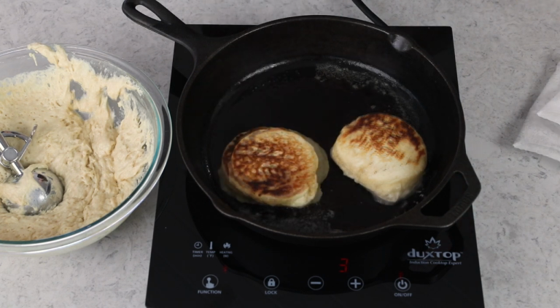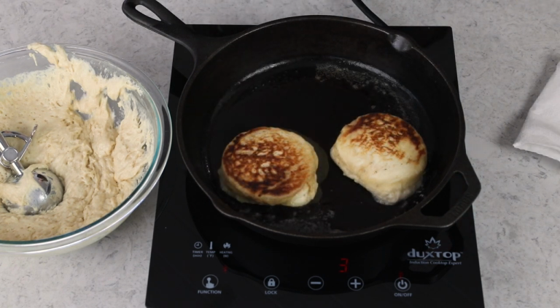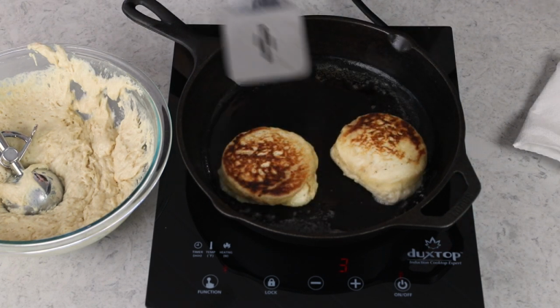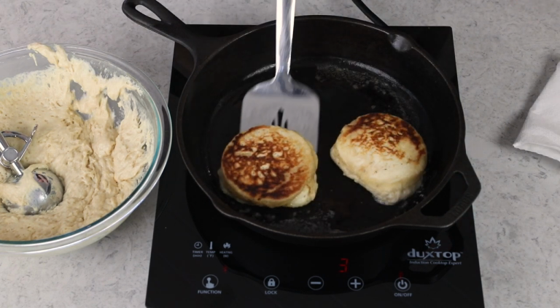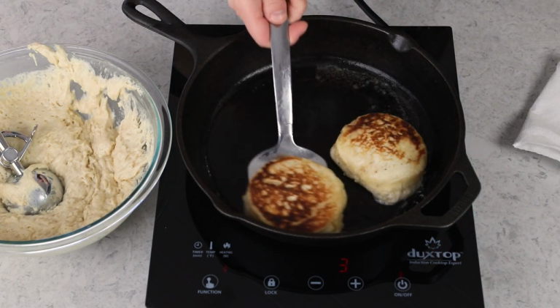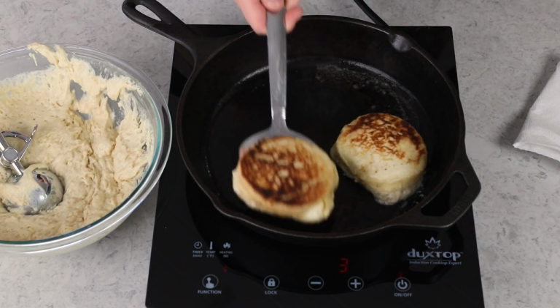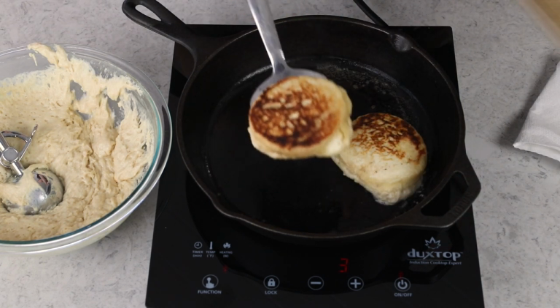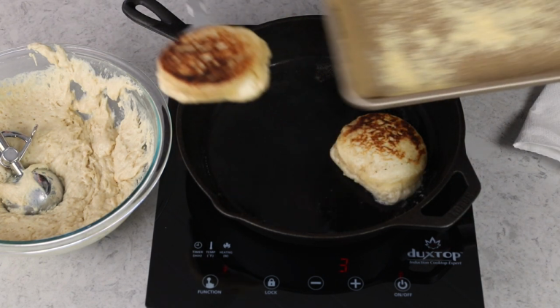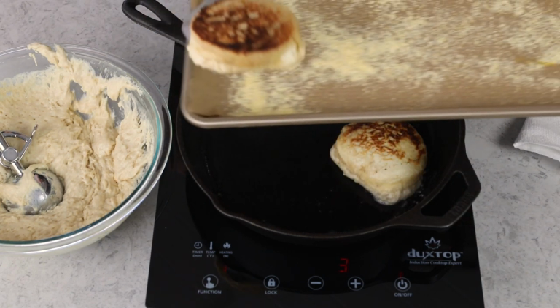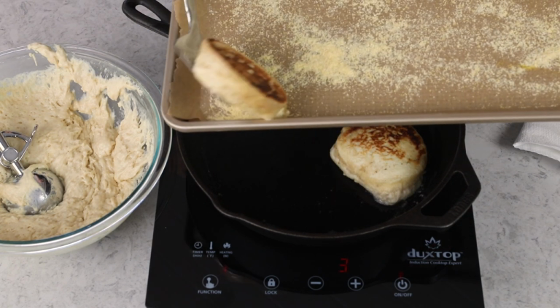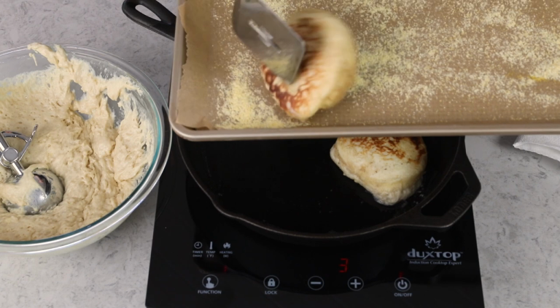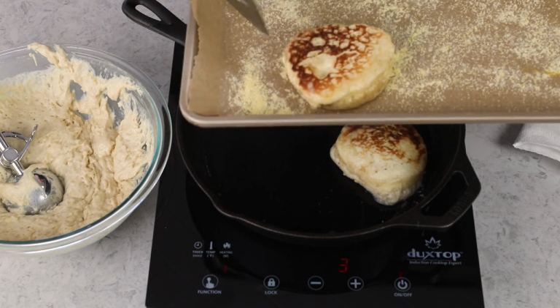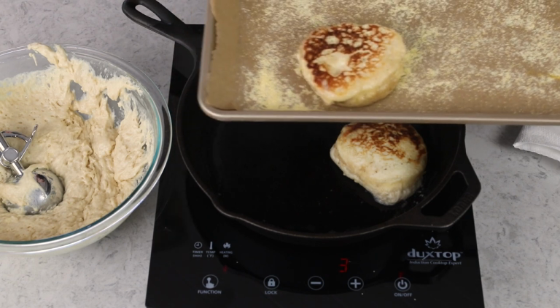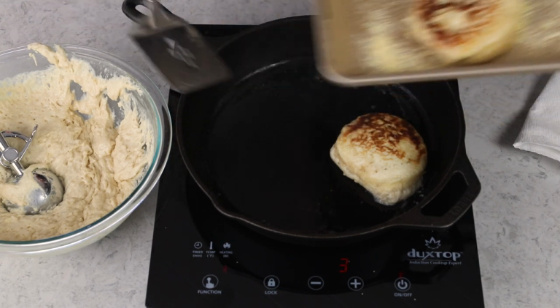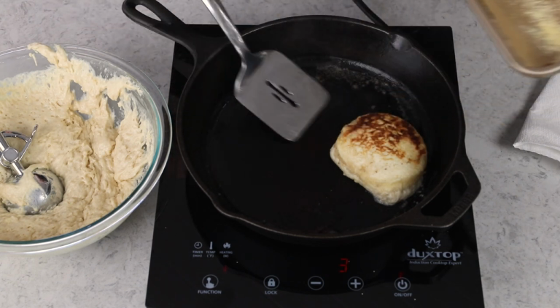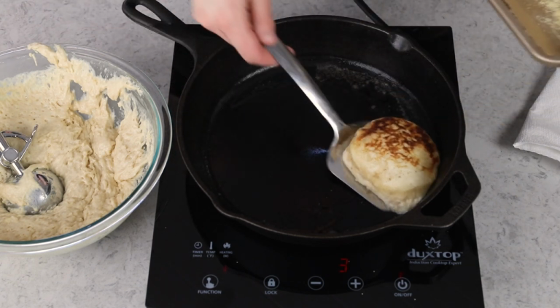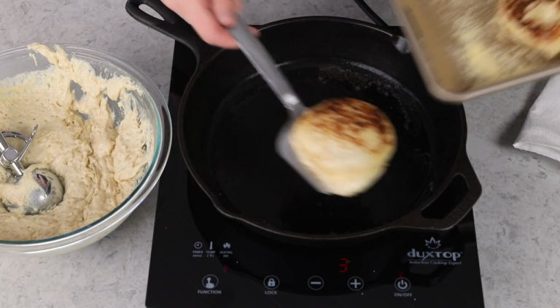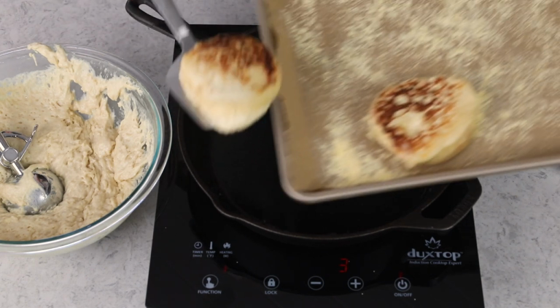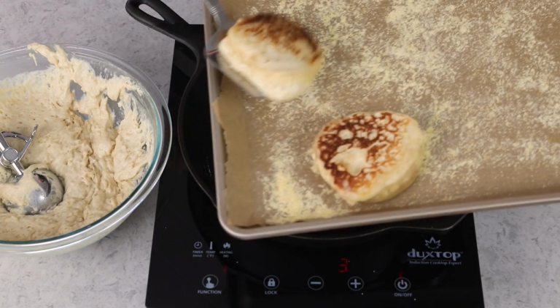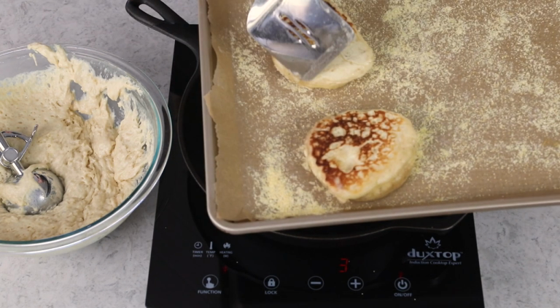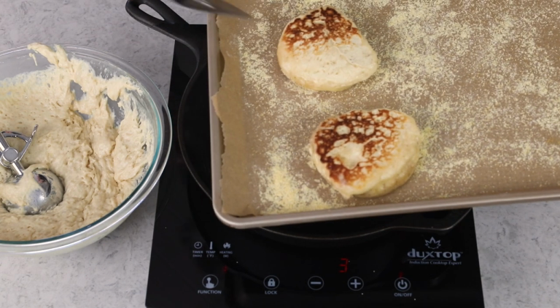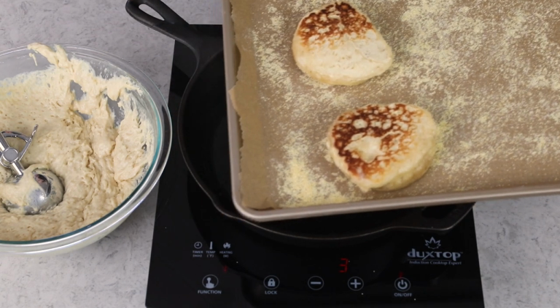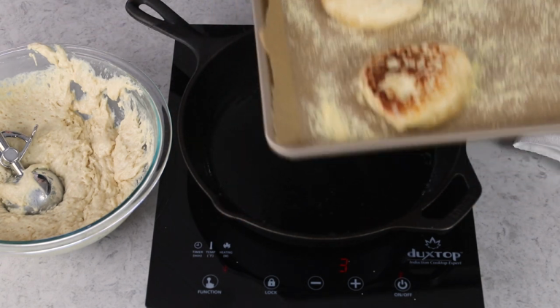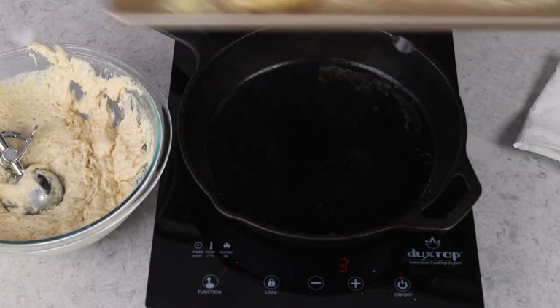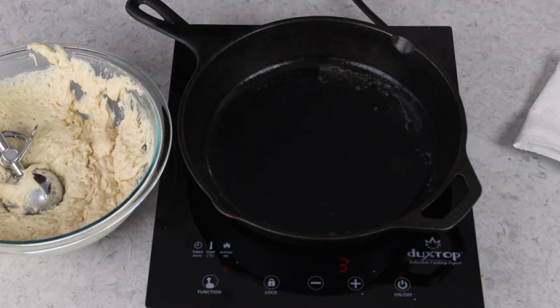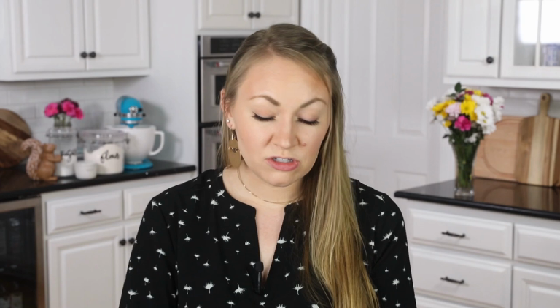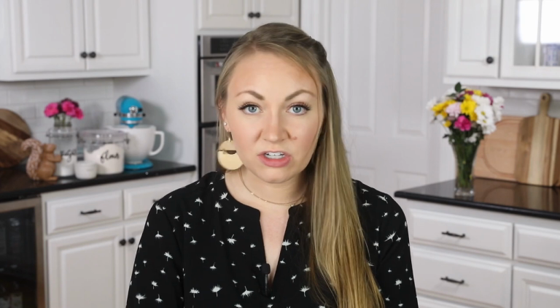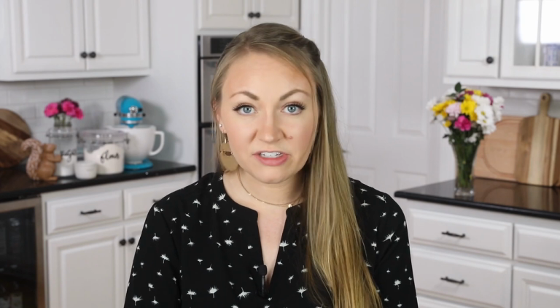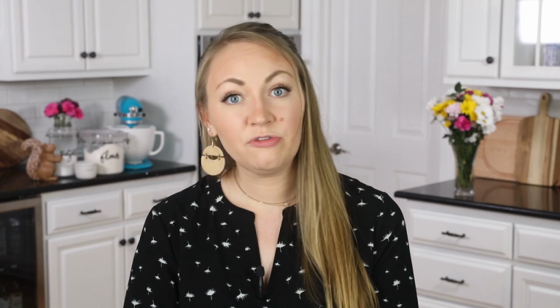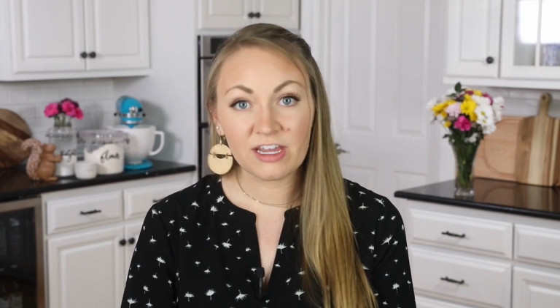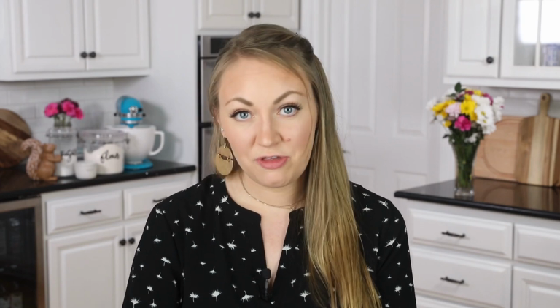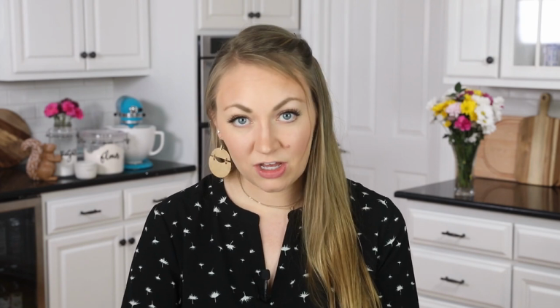This might be more of an example of what not to do. As you can see, only about half of my muffins cooked on each side — it looks like my pan wasn't heating evenly. That's a good lesson to learn for the next batches.